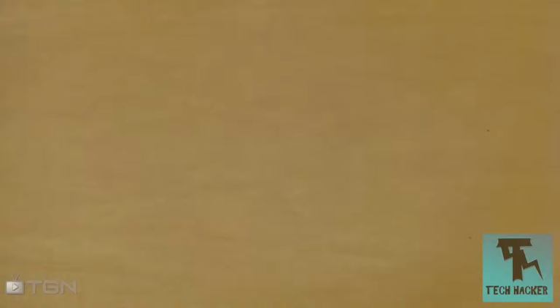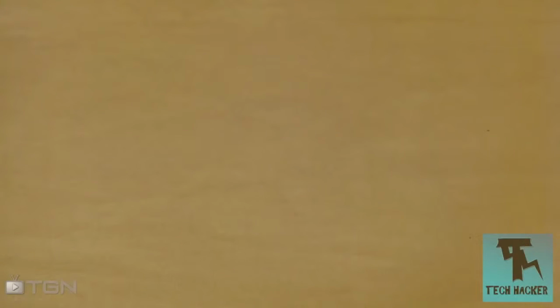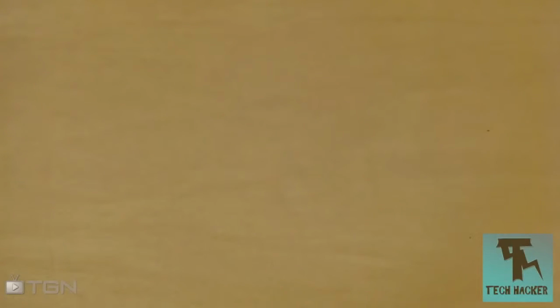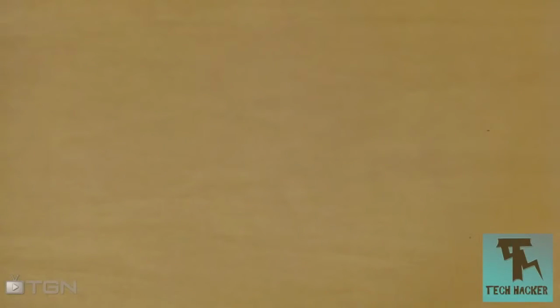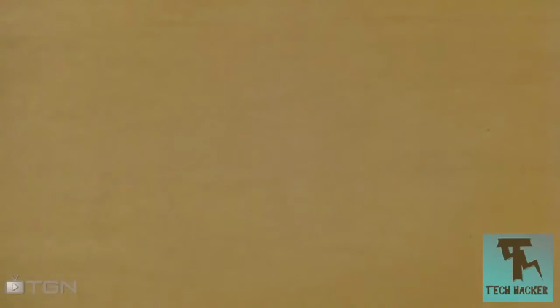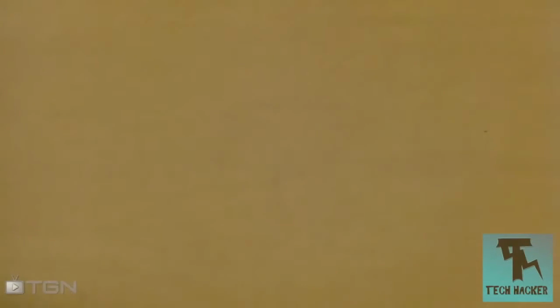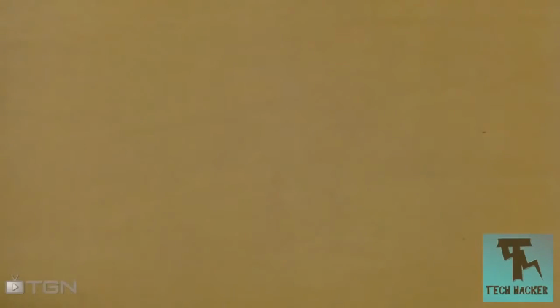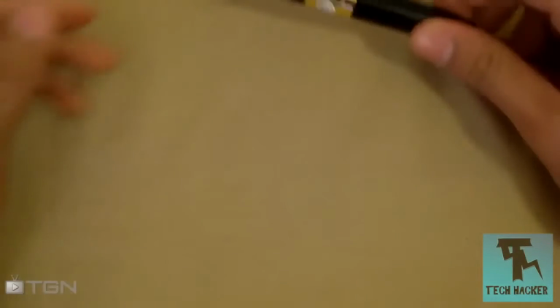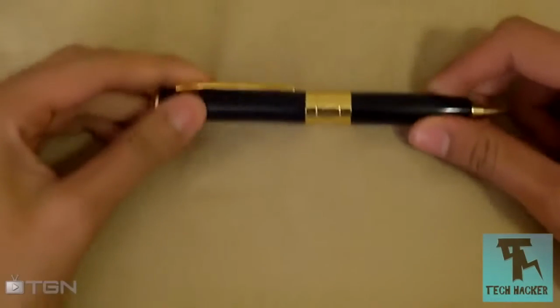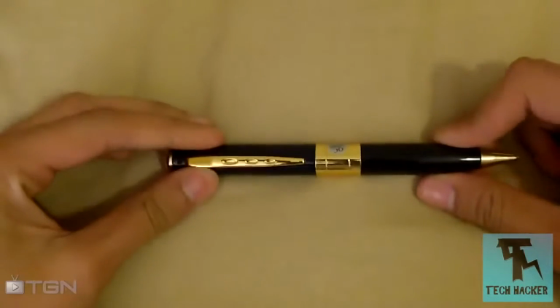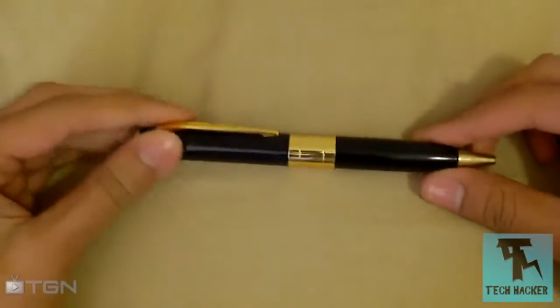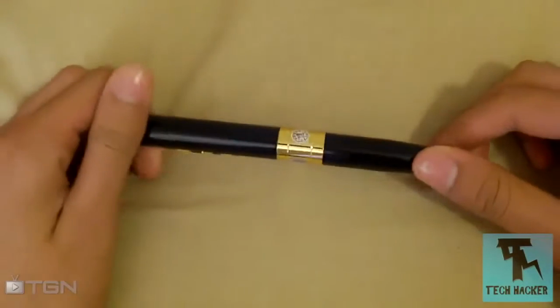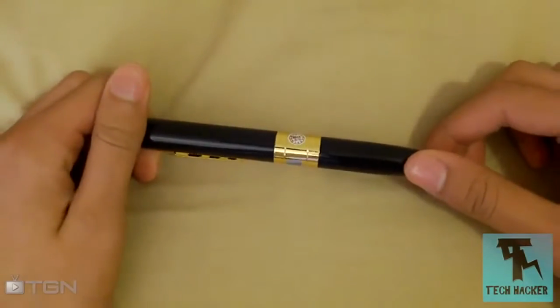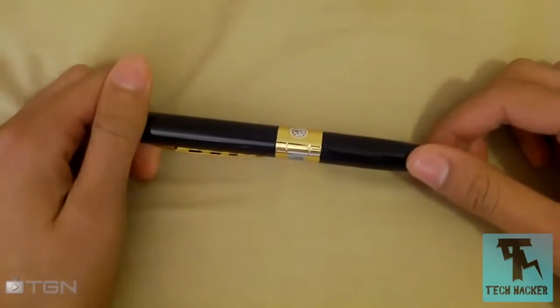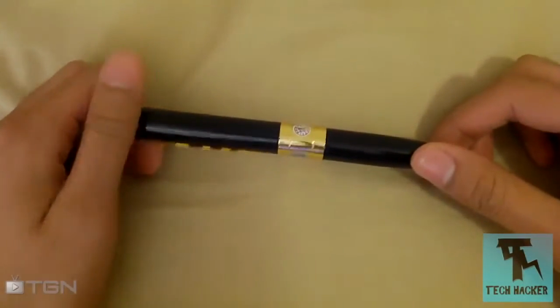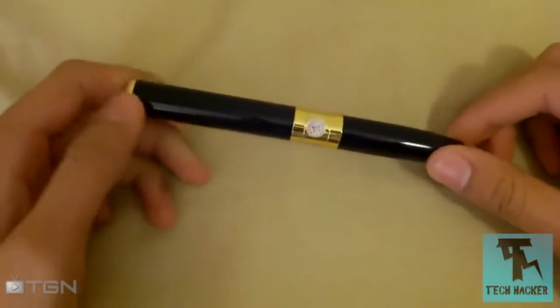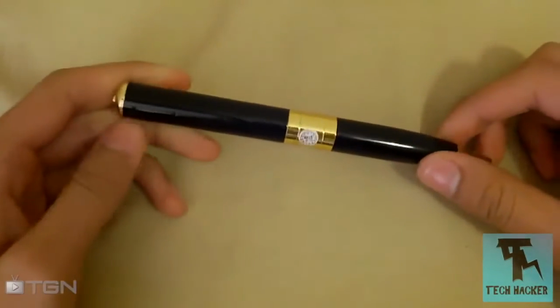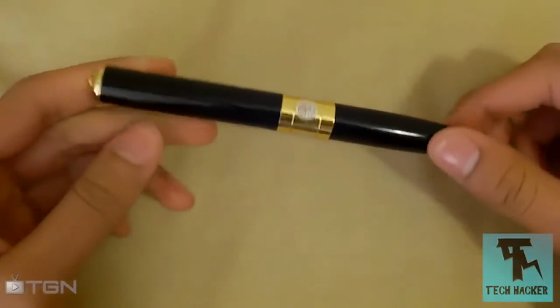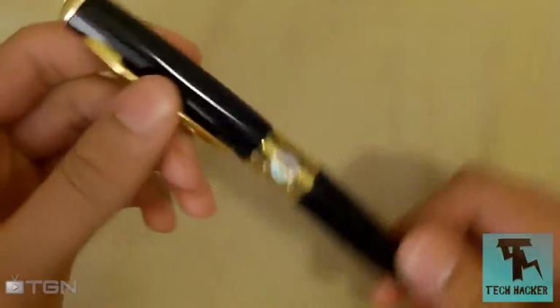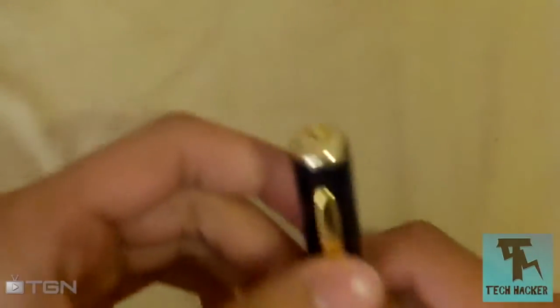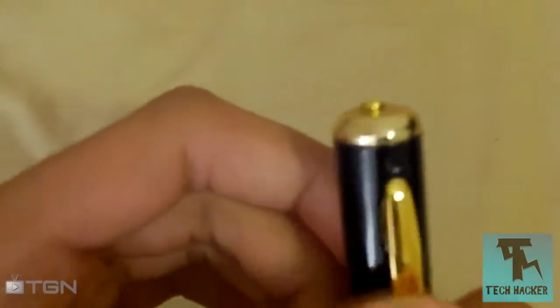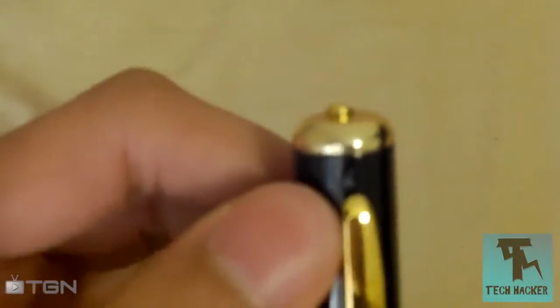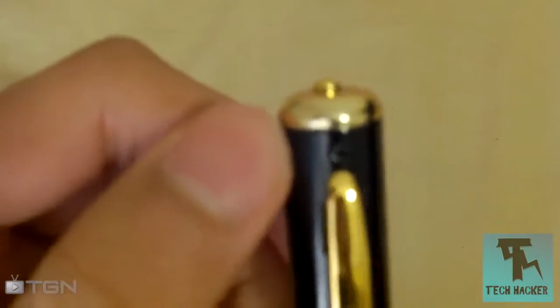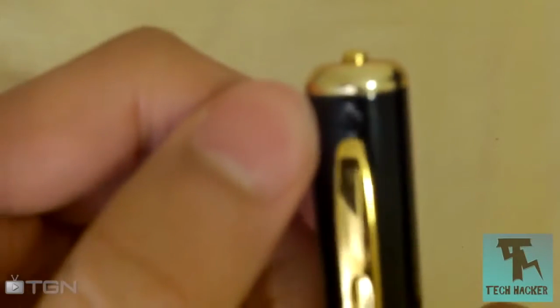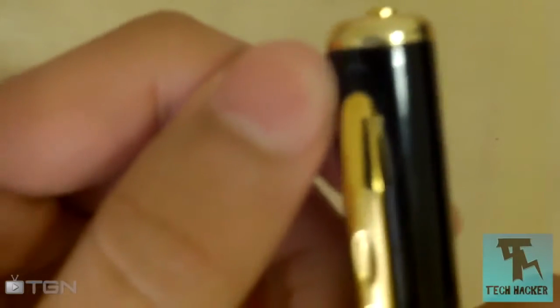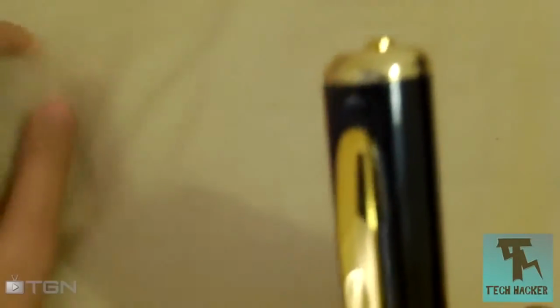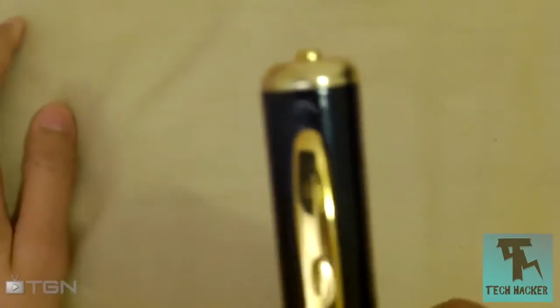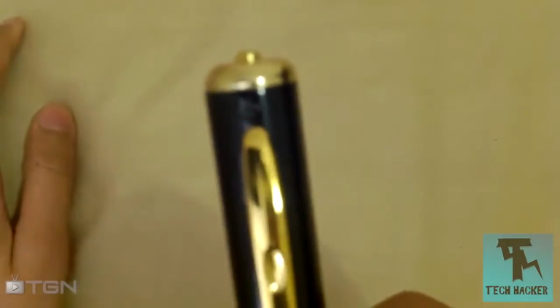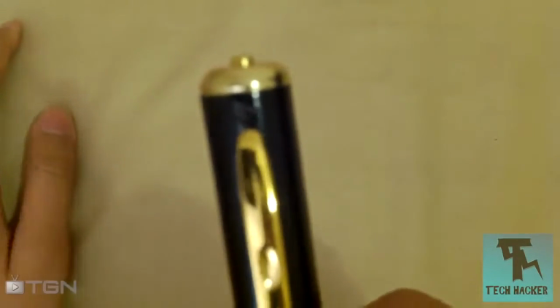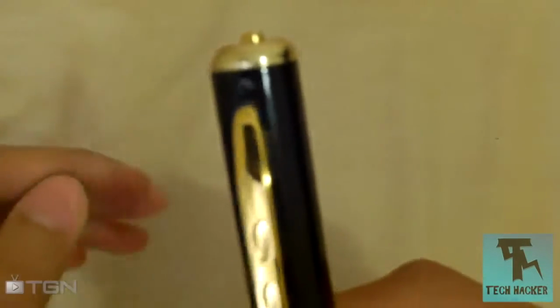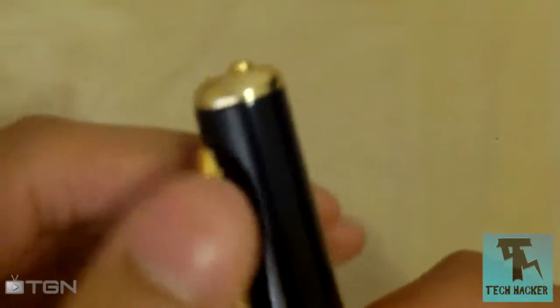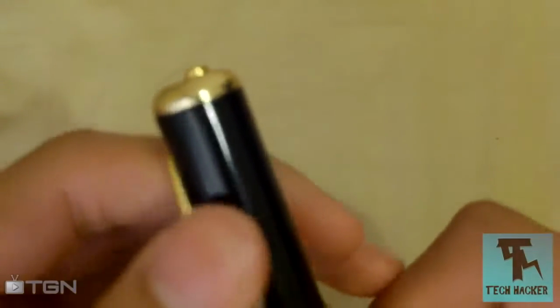Alright, what's going on YouTube, Tech Hacker here. Today I'm going to be reviewing this pen. No, but all jokes aside, this is a special type of pen — it has a little hidden camera inside at the top, as you can see that lens is there. So basically, let's not waste any time and just get on with this review.